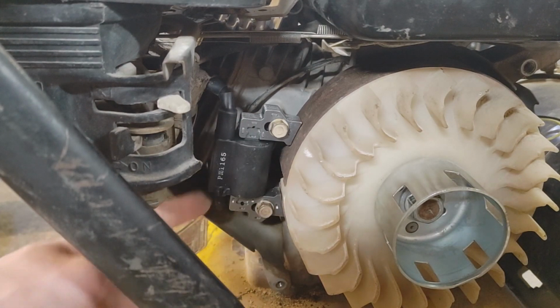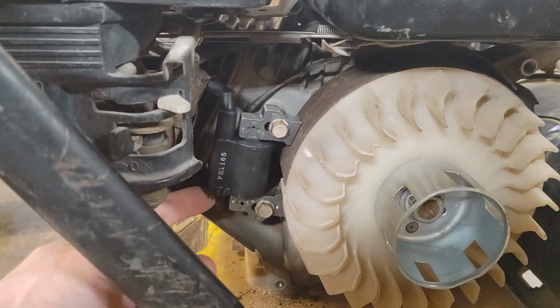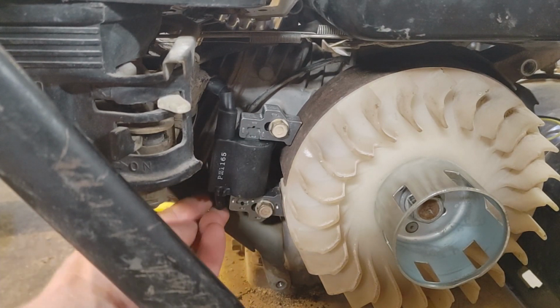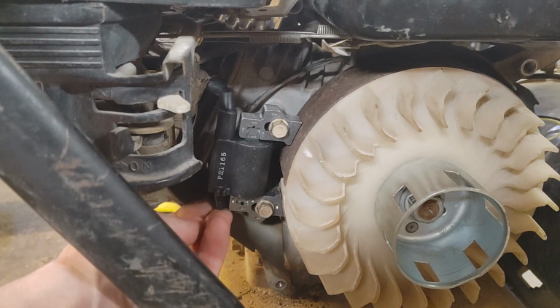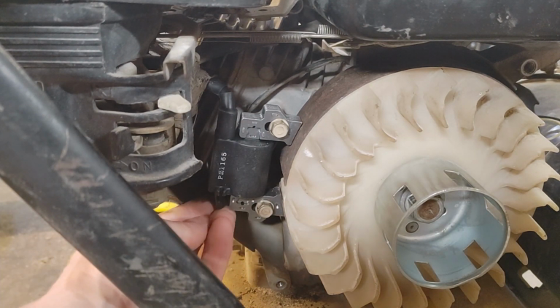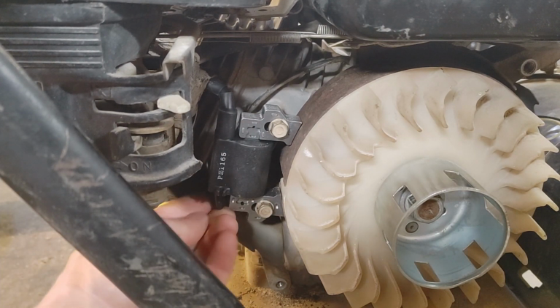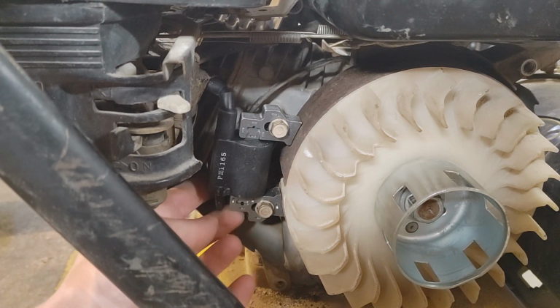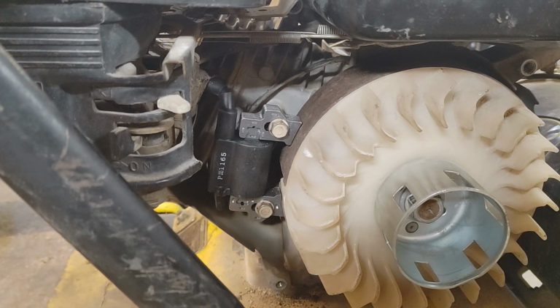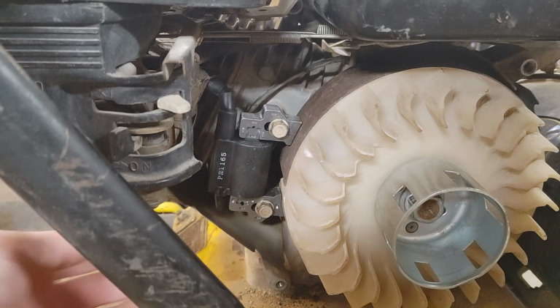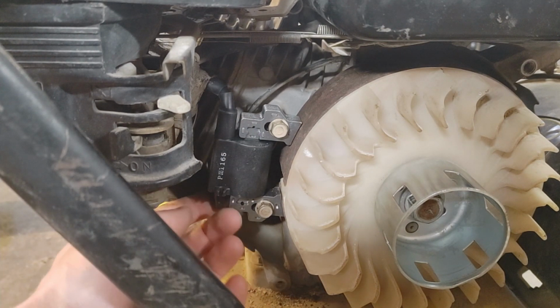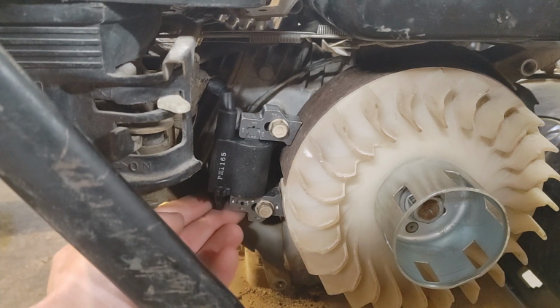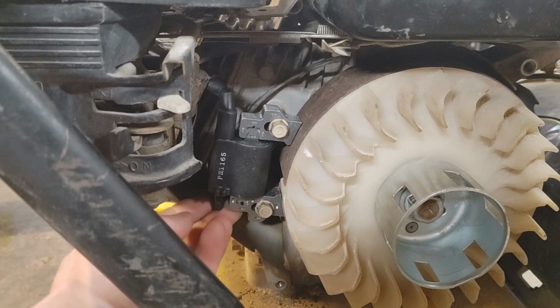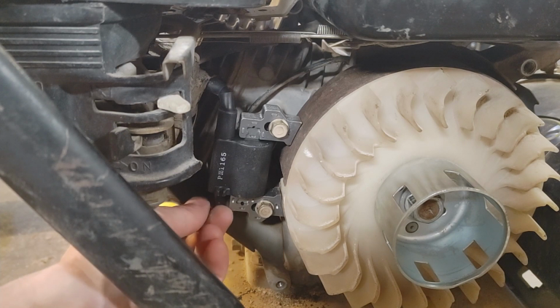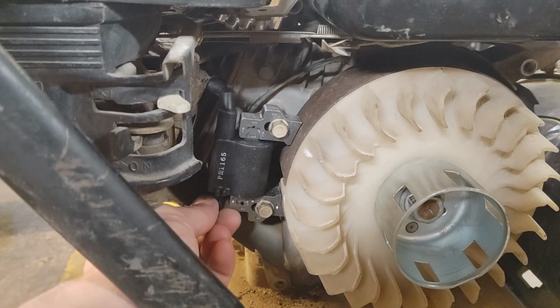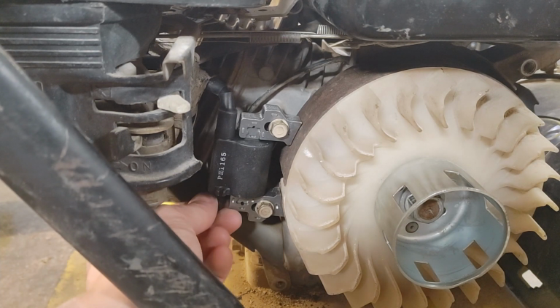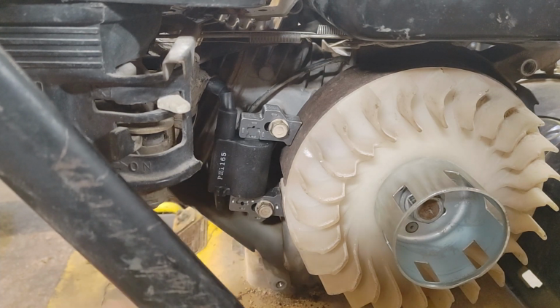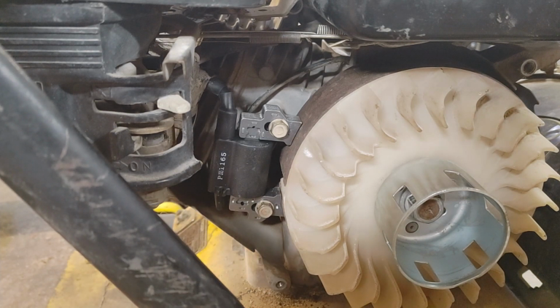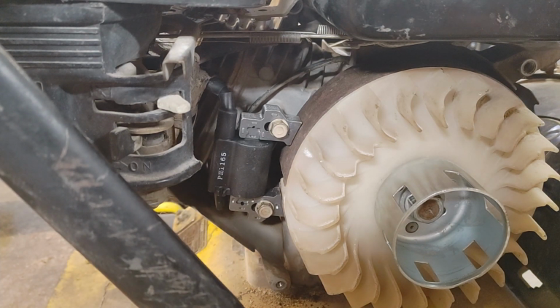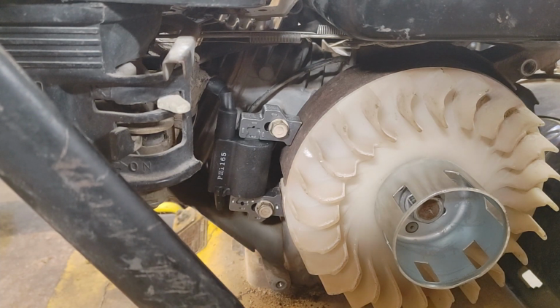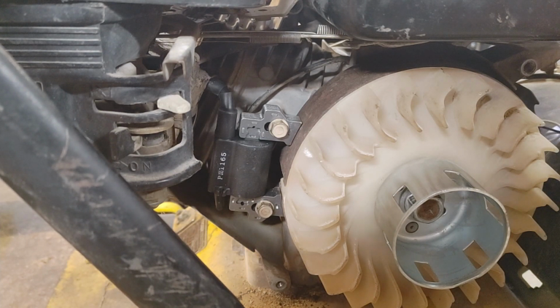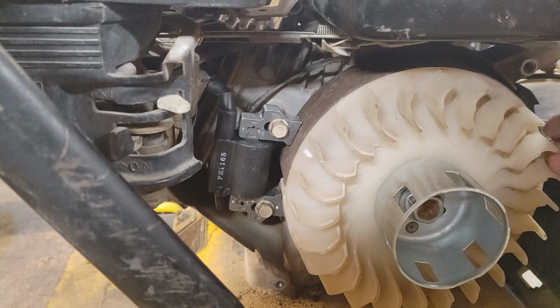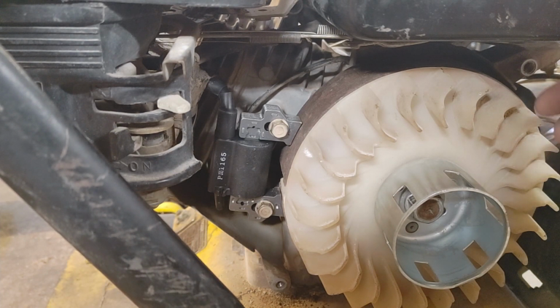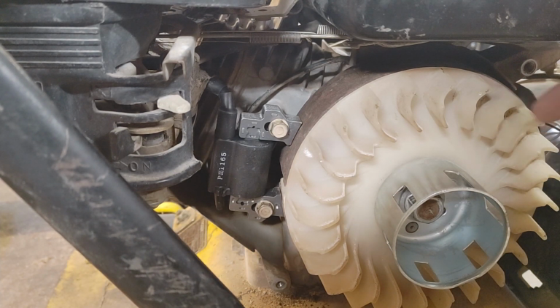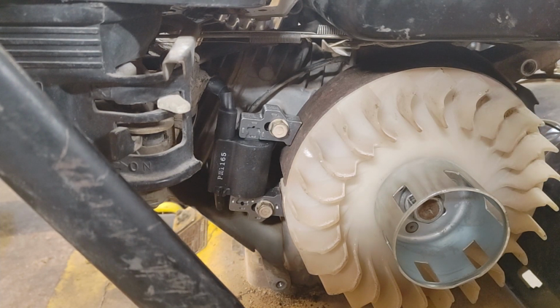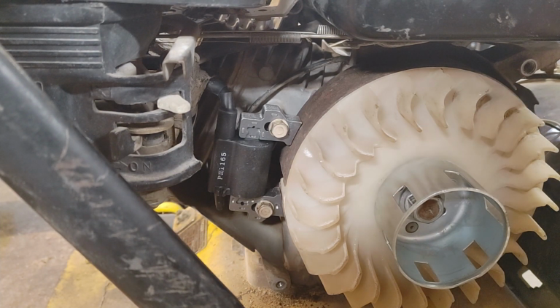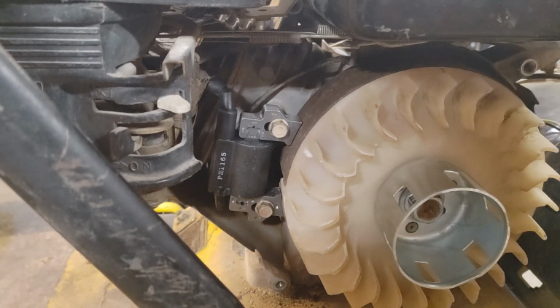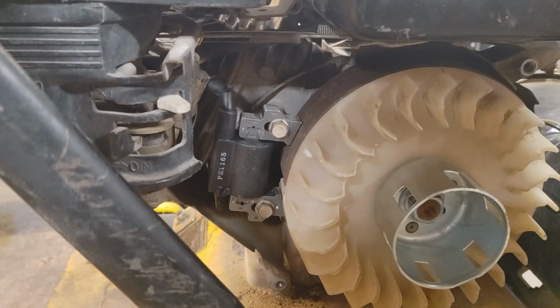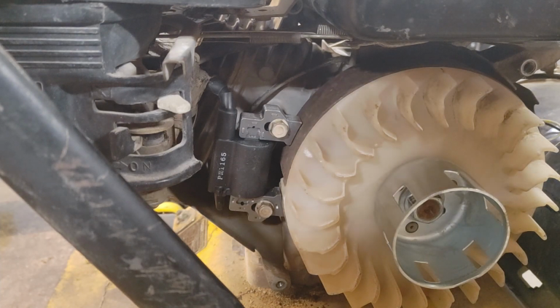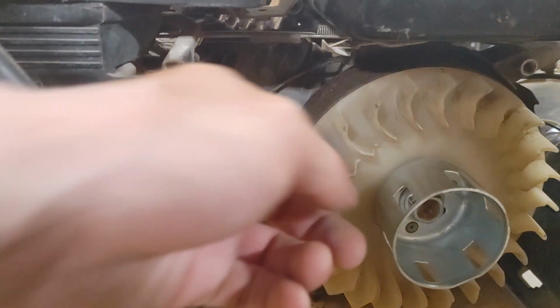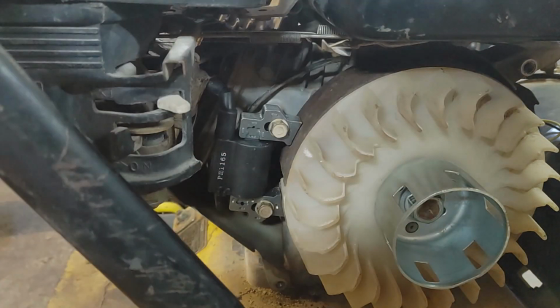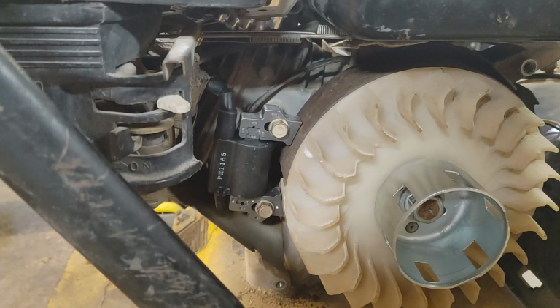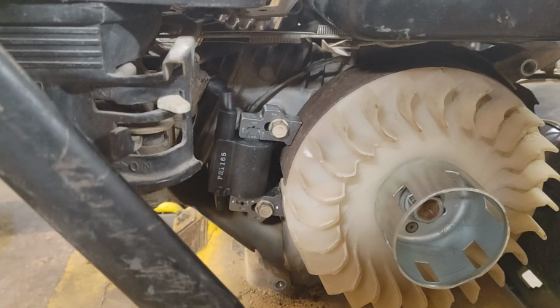And then the kill wire — make sure you put that back. The new one came with a new kill wire, but I just reused the same one so that it'll connect over on this other side here and I don't have to fish that back through or anything.